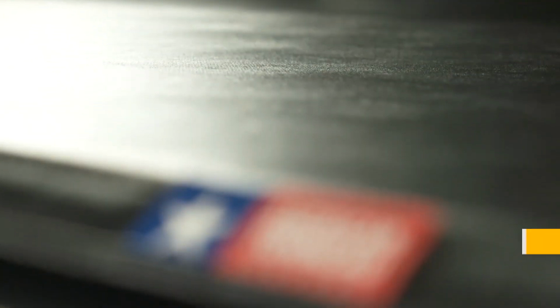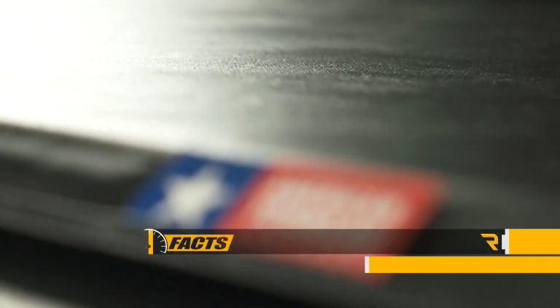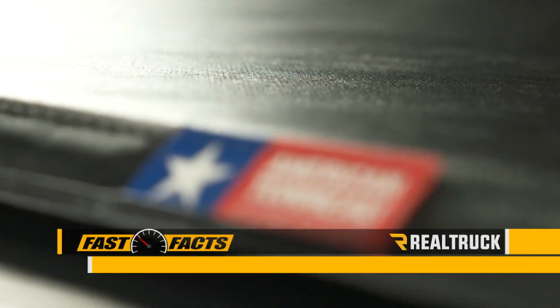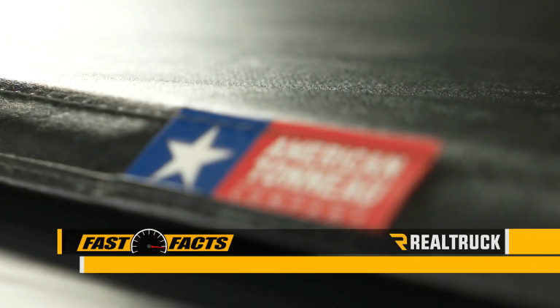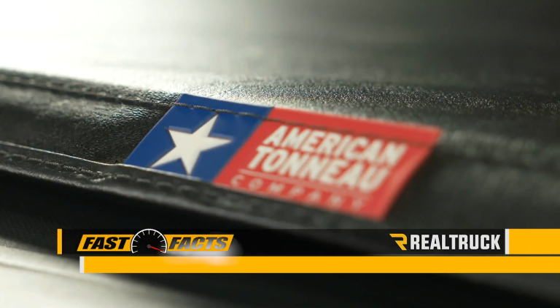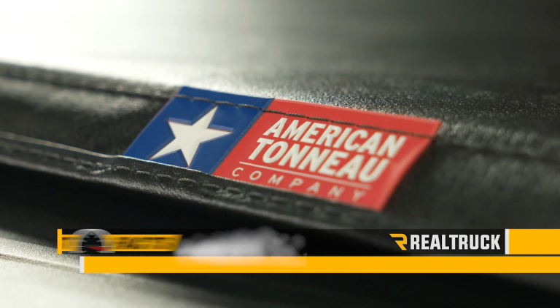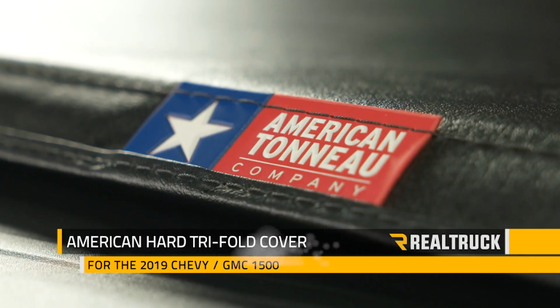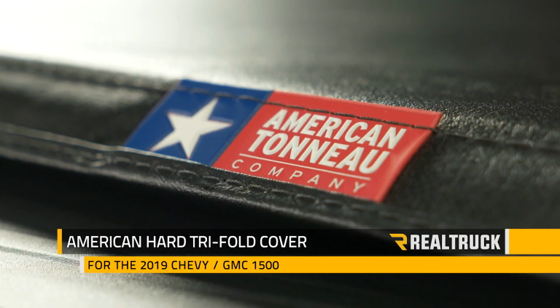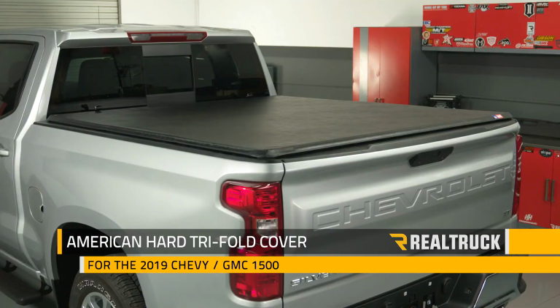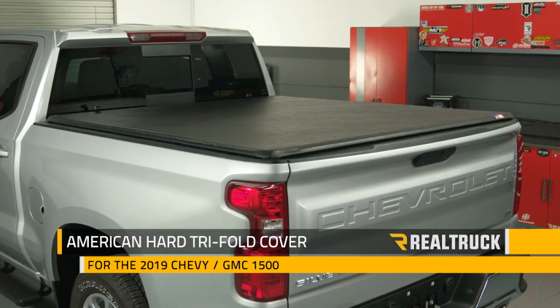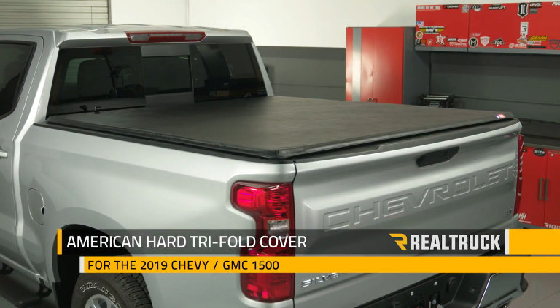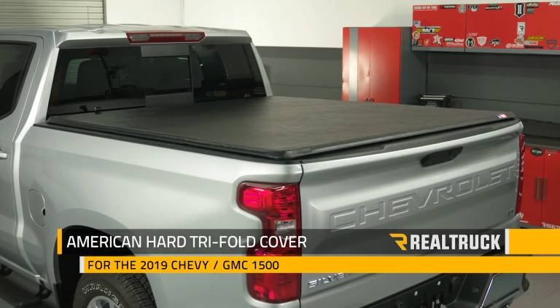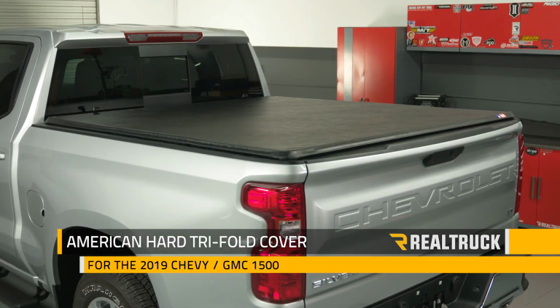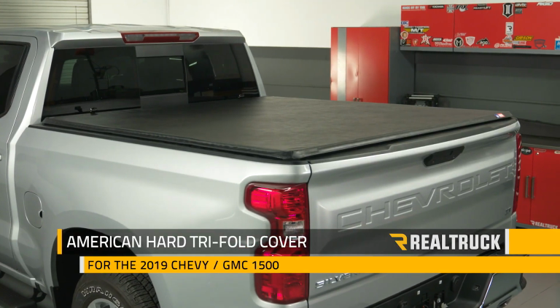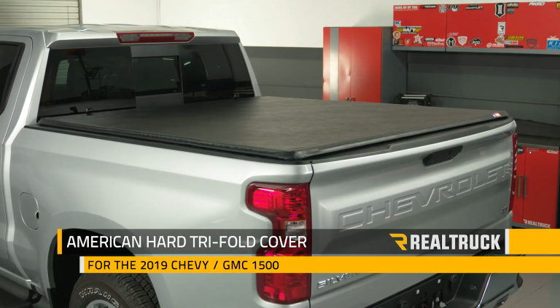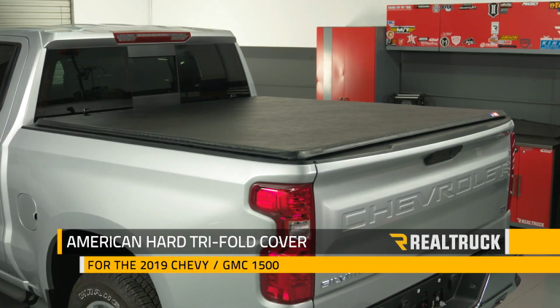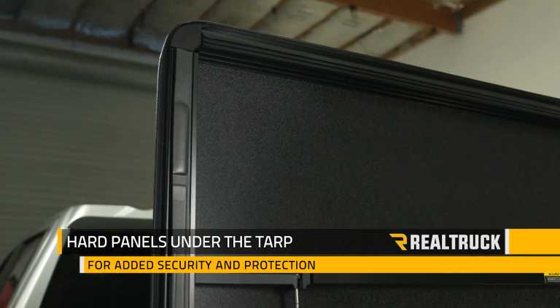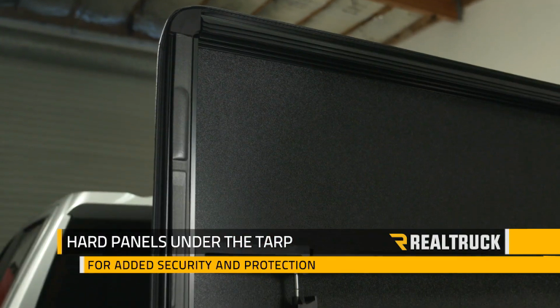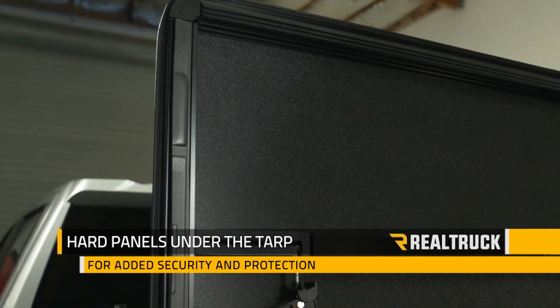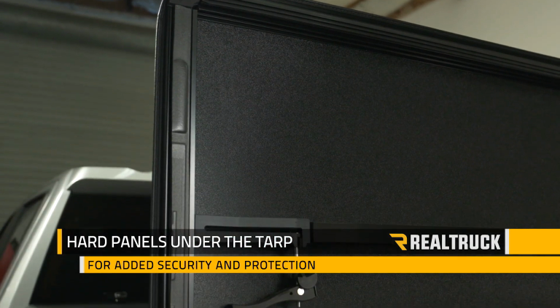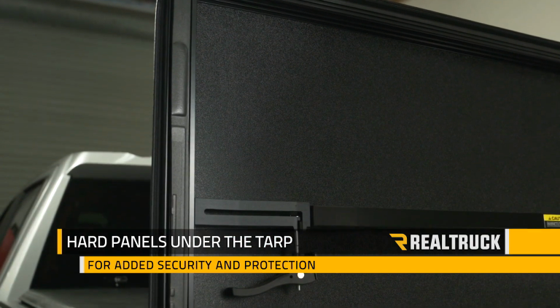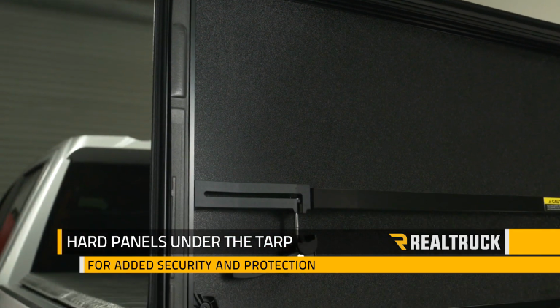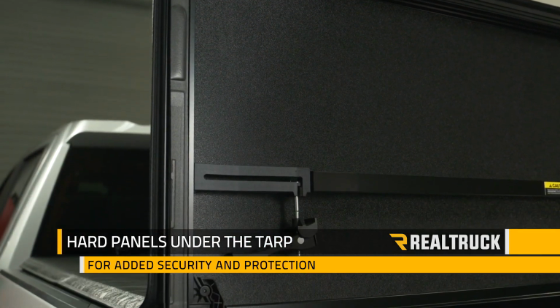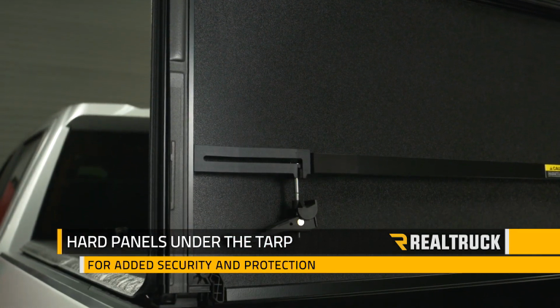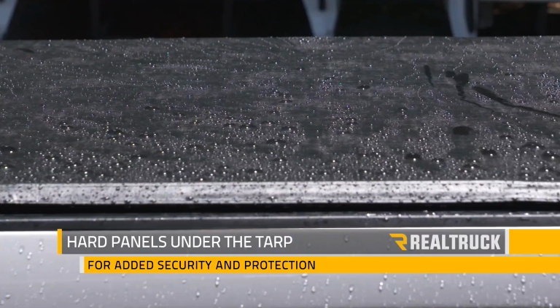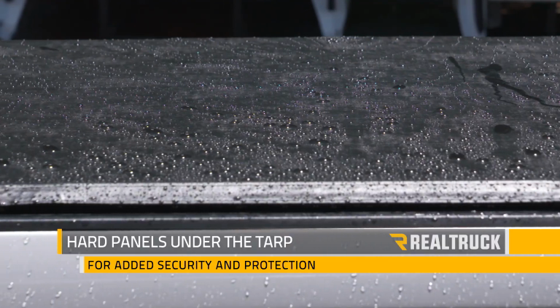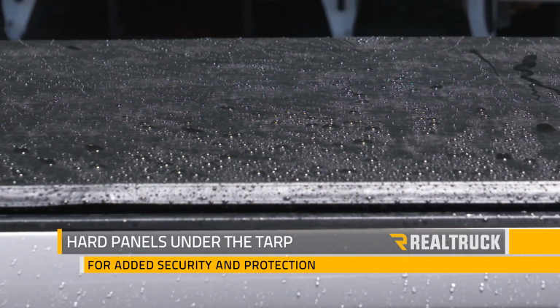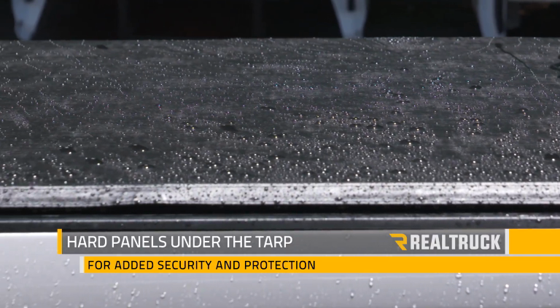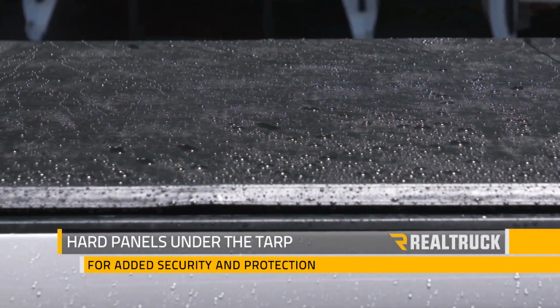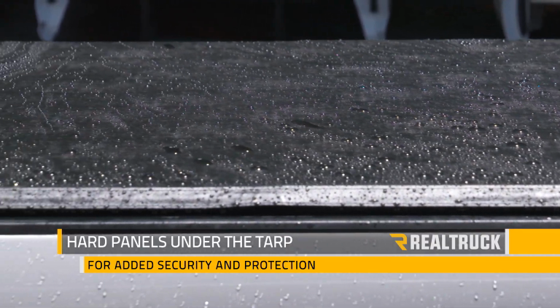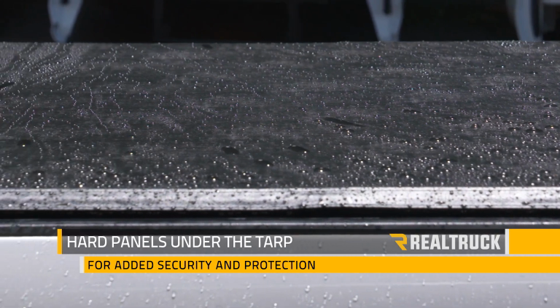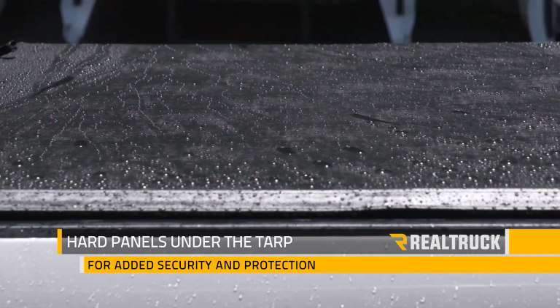Check out the American Hard Trifold from the American Tonneau company. It's a rugged vinyl tarp stretched over a tough aluminum frame with hard panels under the tarp, so it not only protects your cargo from the elements, it also offers security that you can't cut through with a knife.